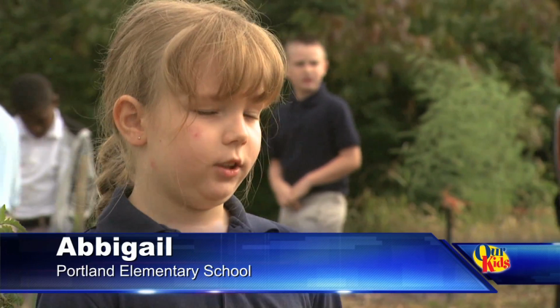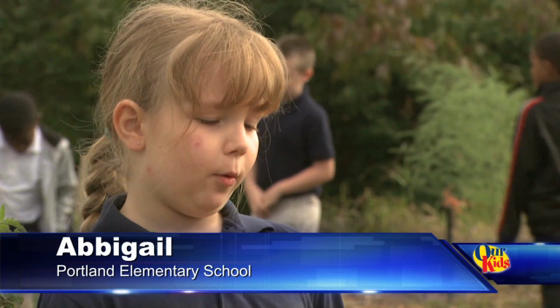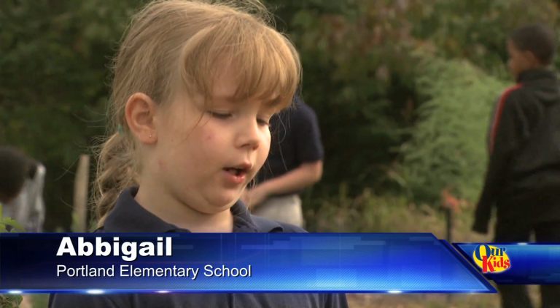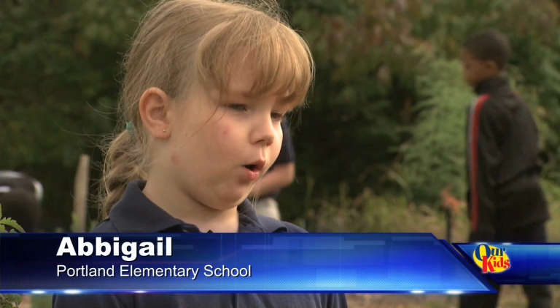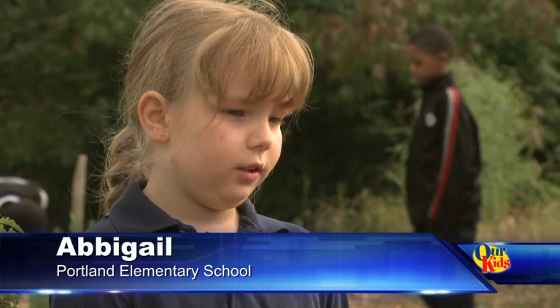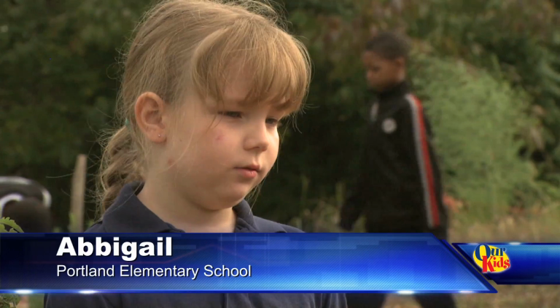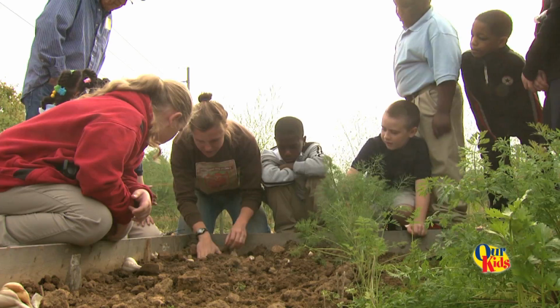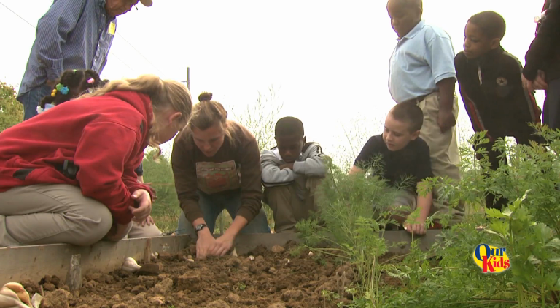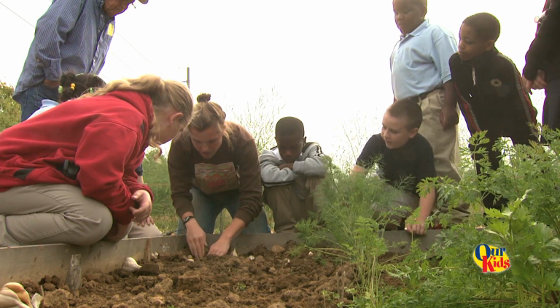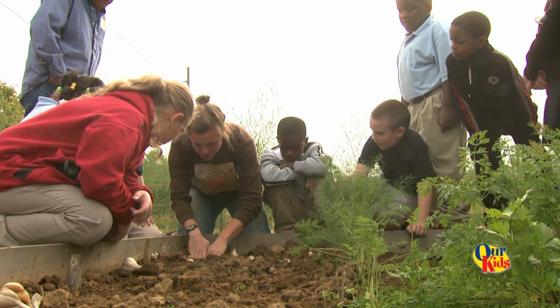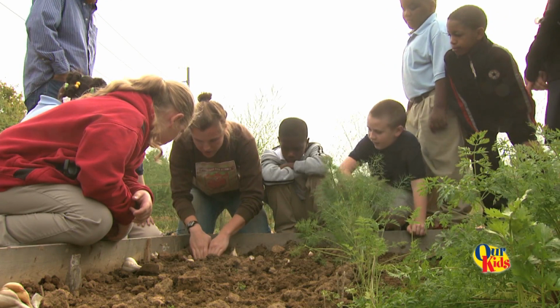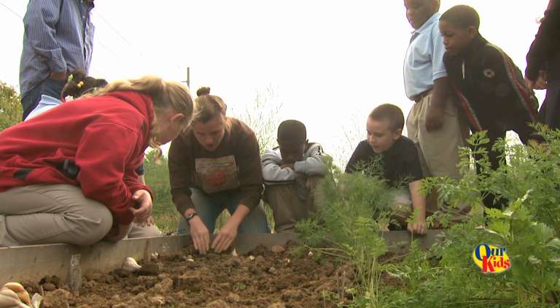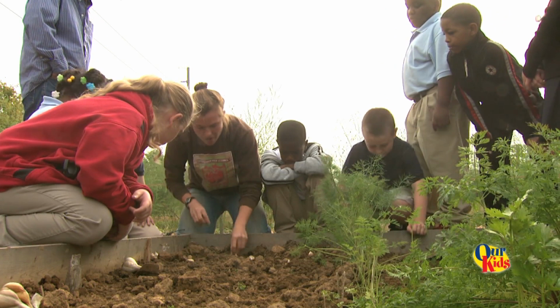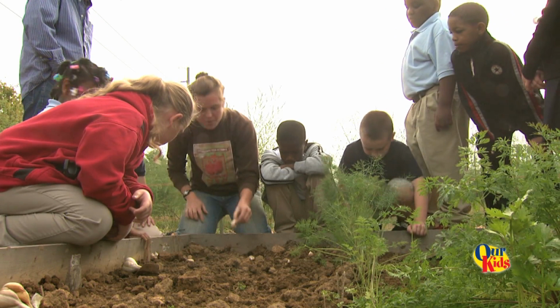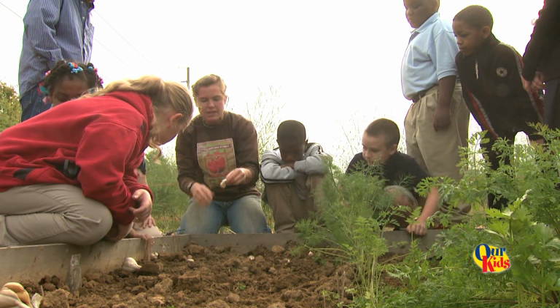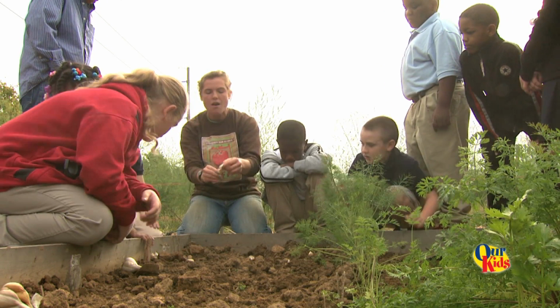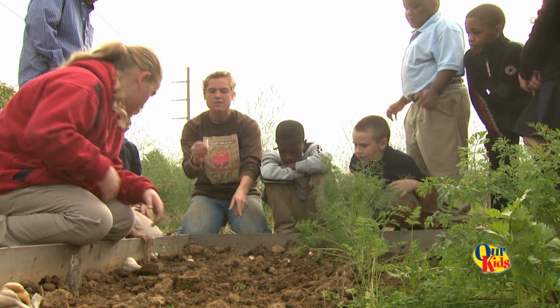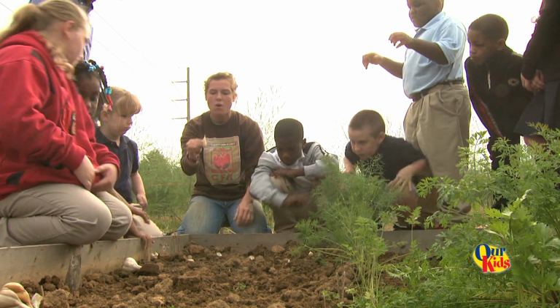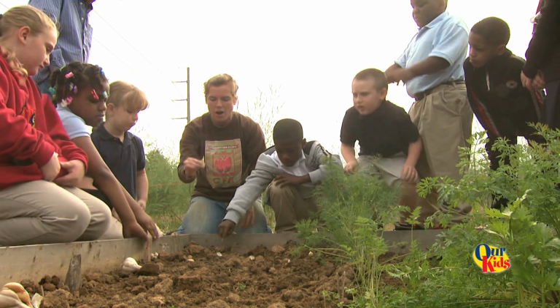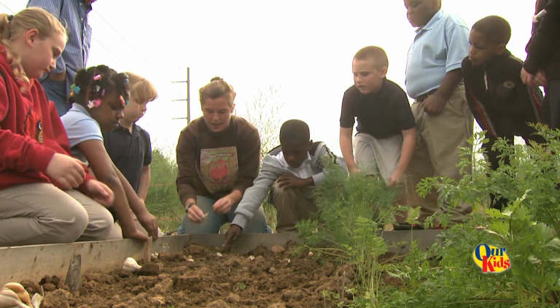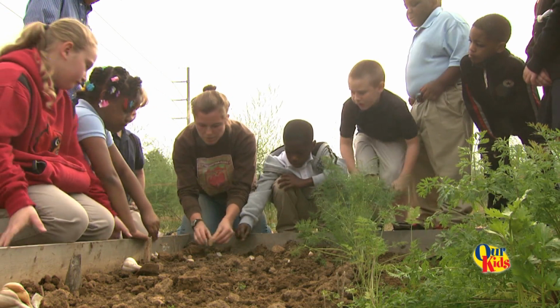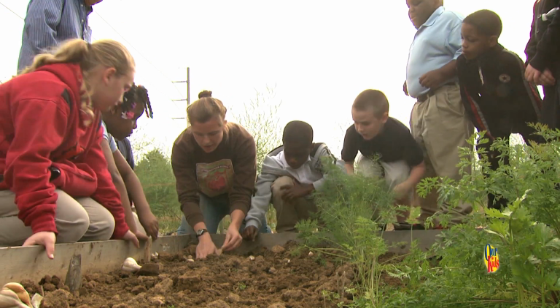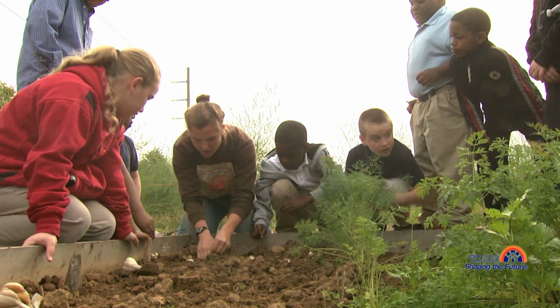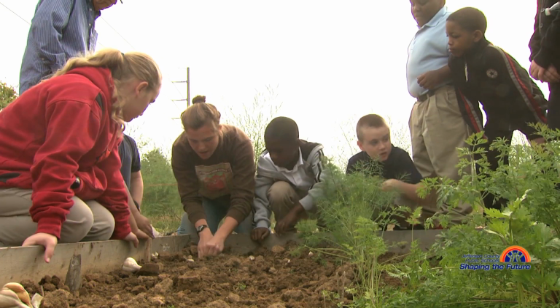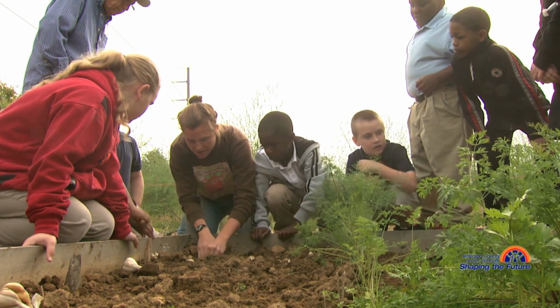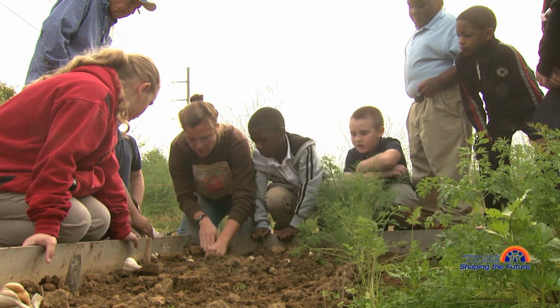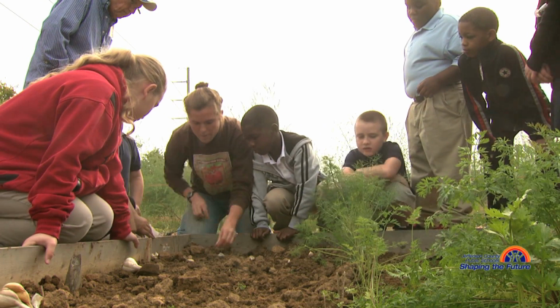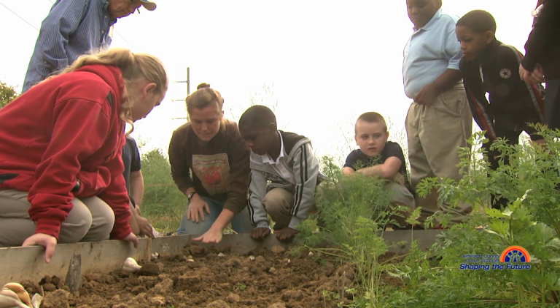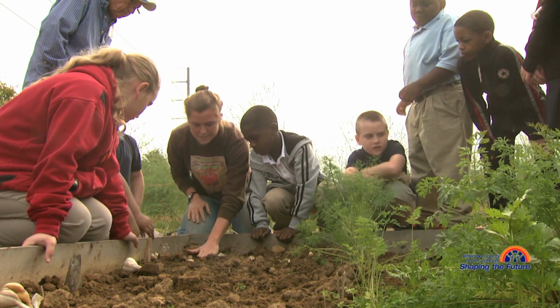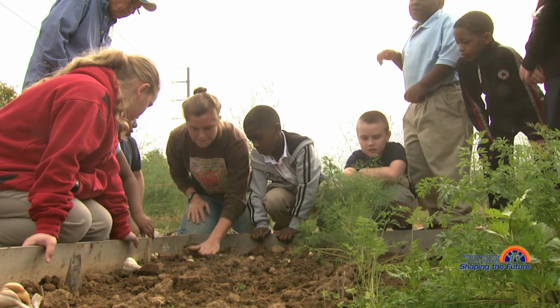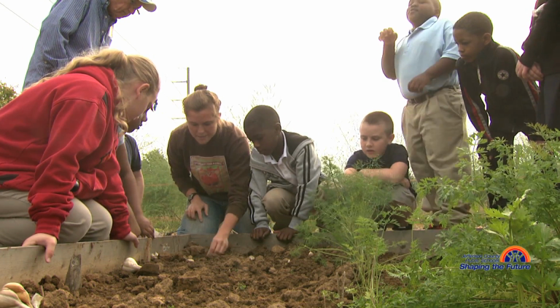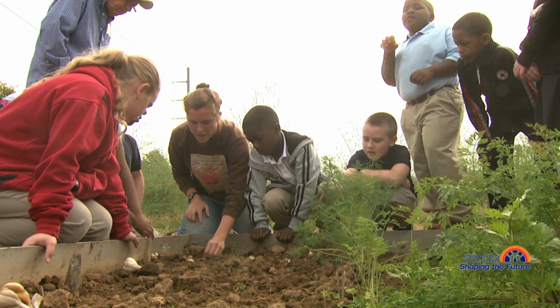Today we'll plant garlic. We are going to dig a hole and we want to cover this whole garlic head, so we want it to be as deep as the garlic.